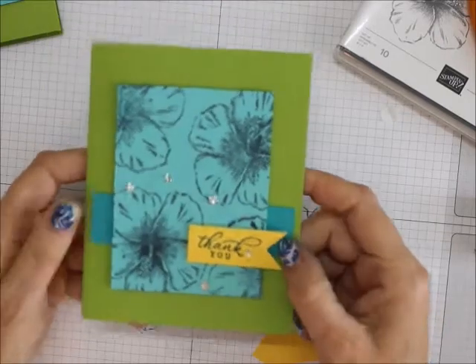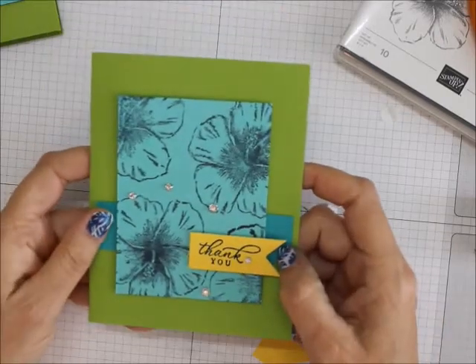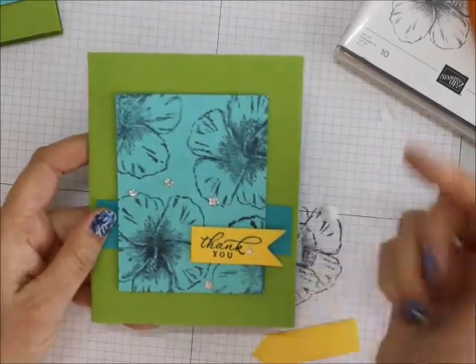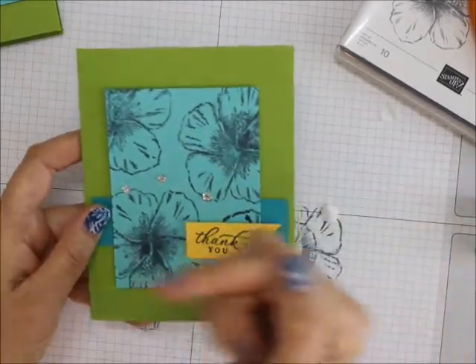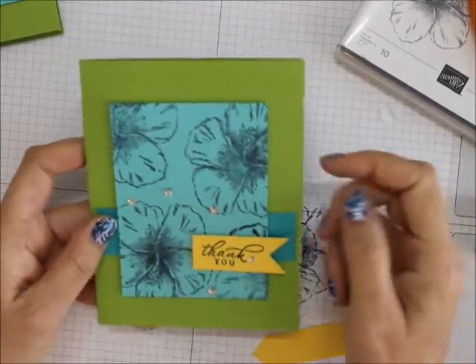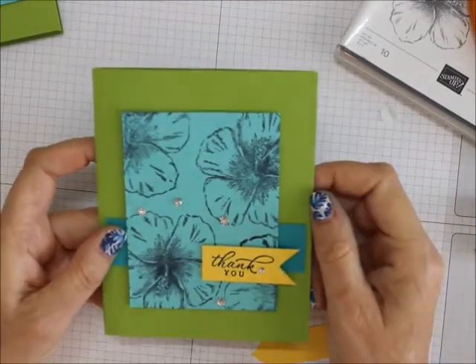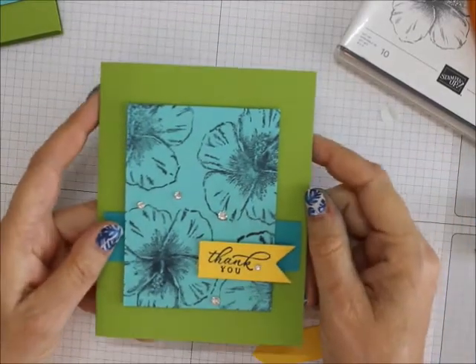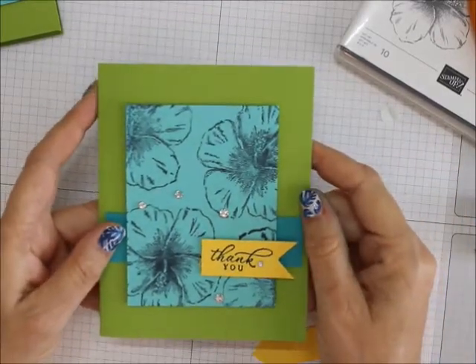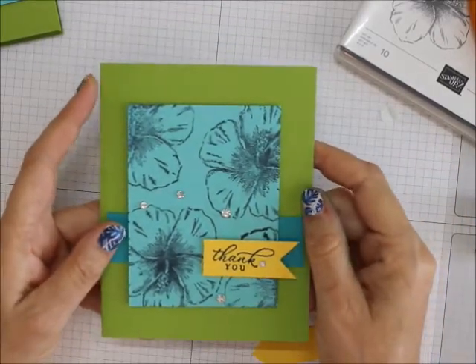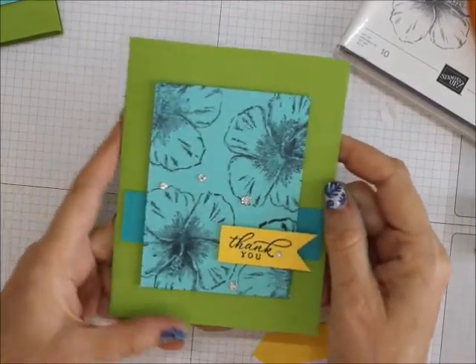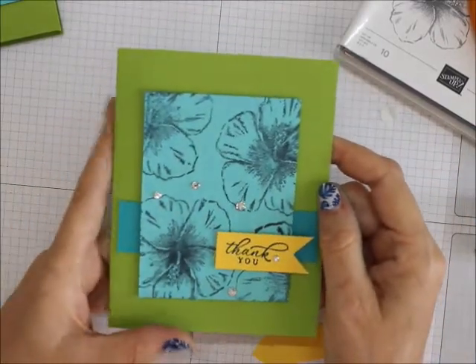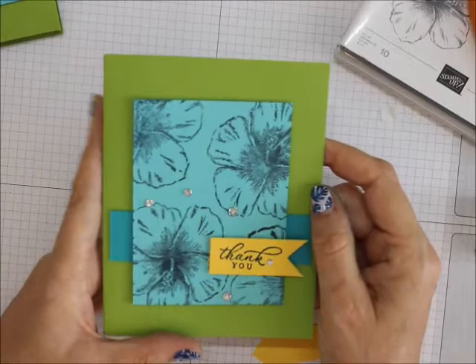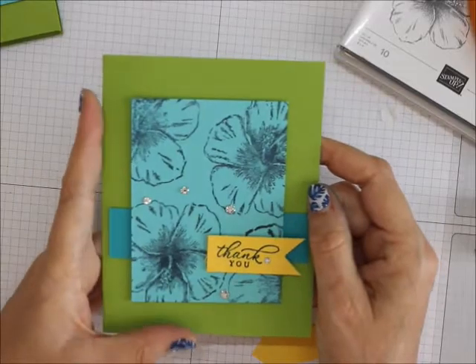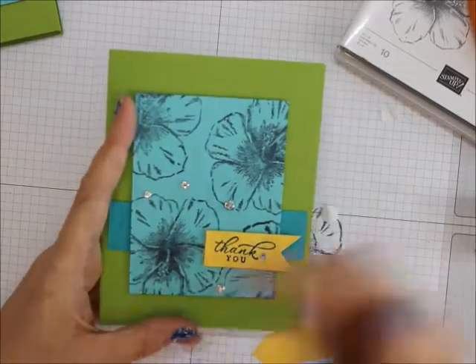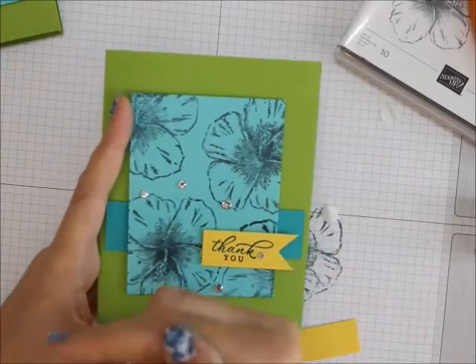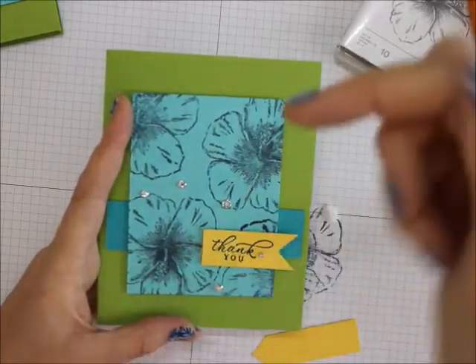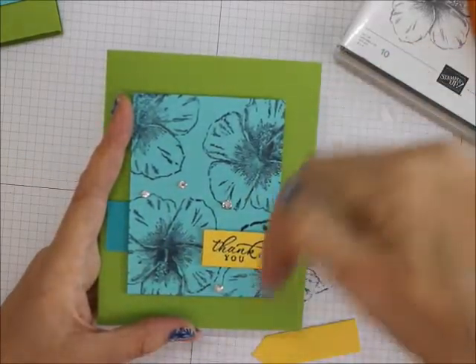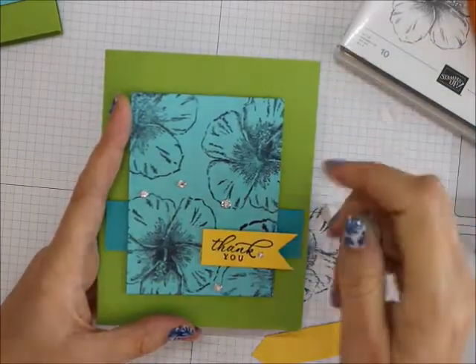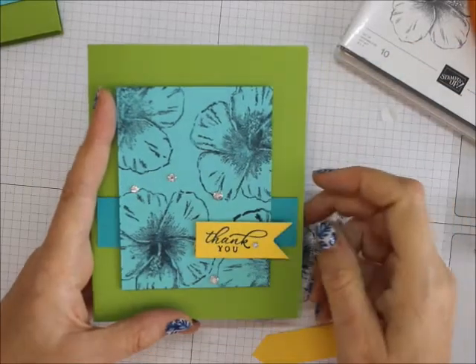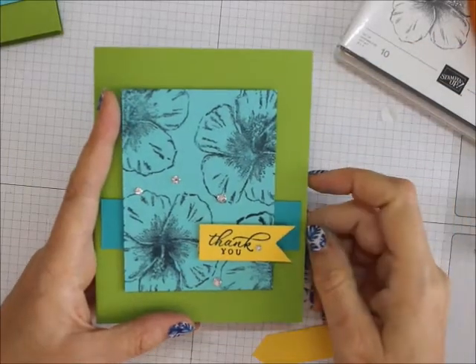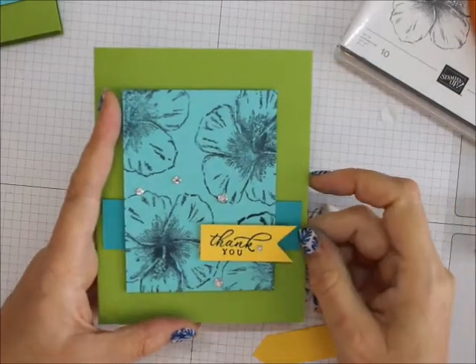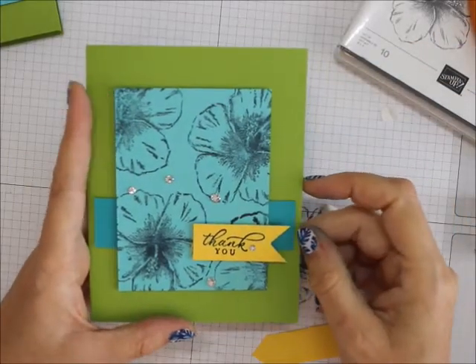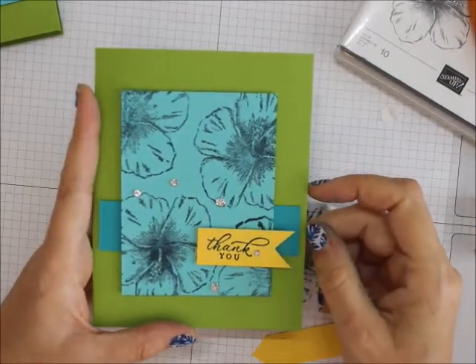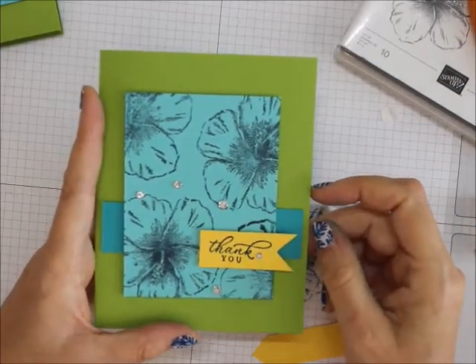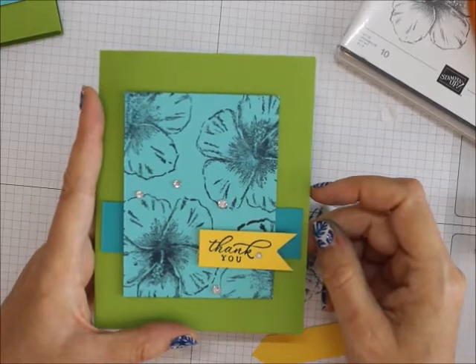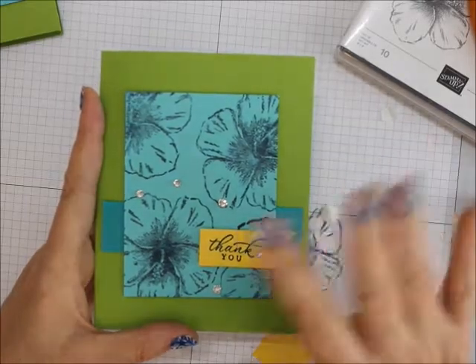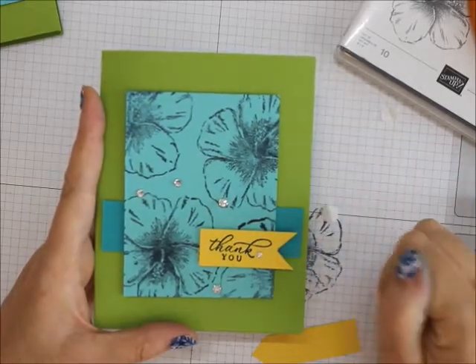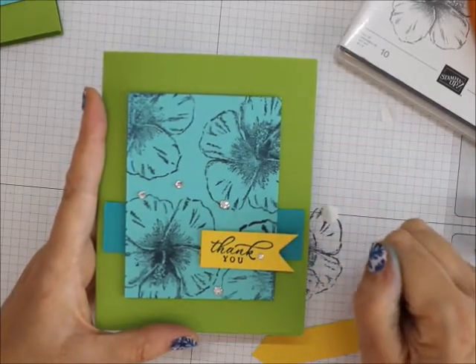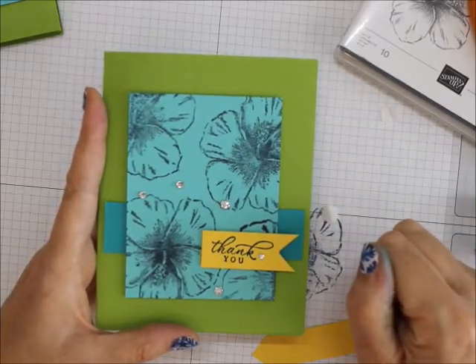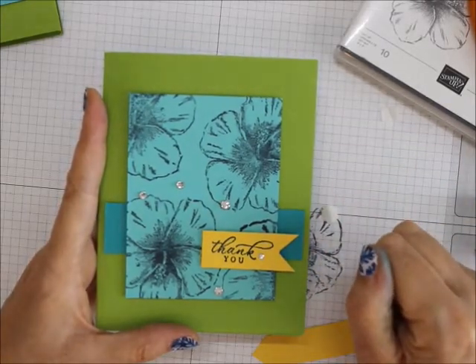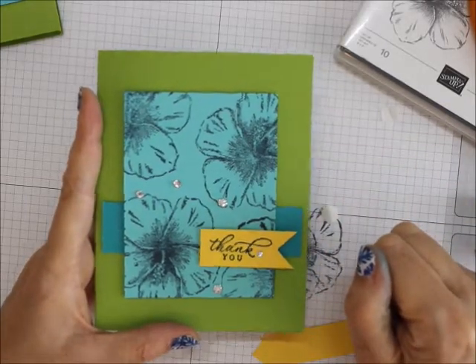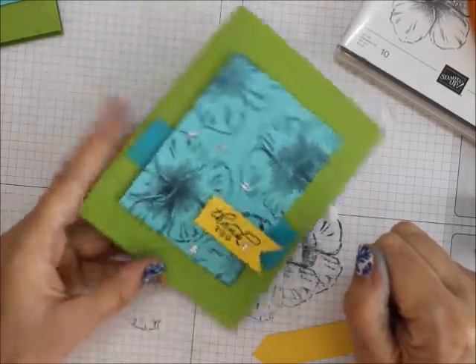I hope if you enjoy my videos that you follow me on YouTube, just right over there, and everything you need to make this card is listed below. Thanks for visiting and happy stamping. Bye-bye.